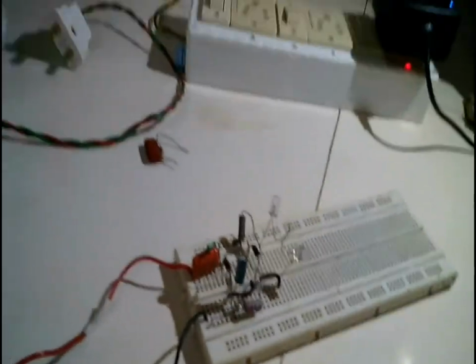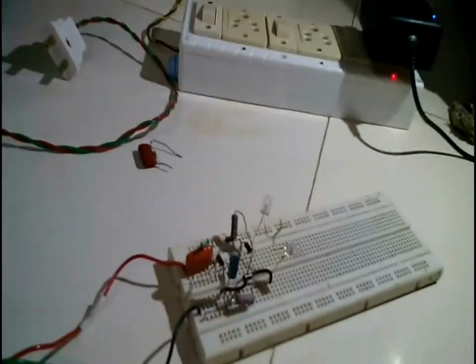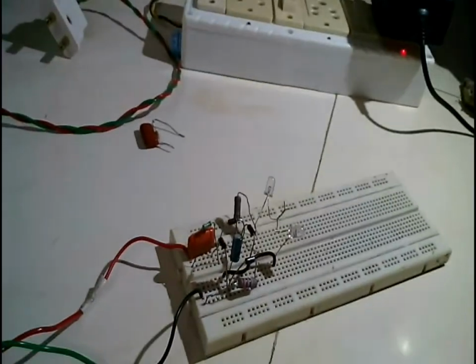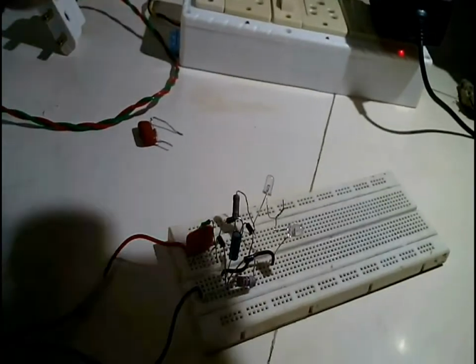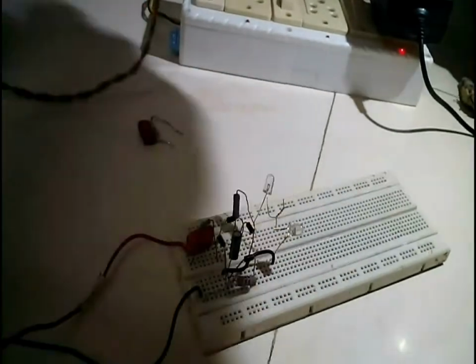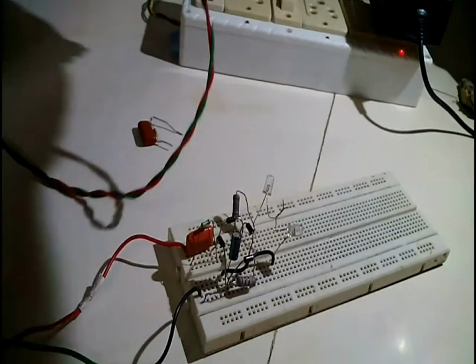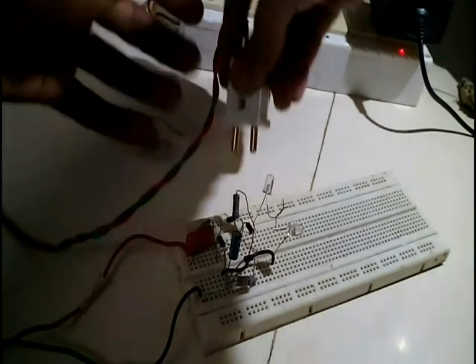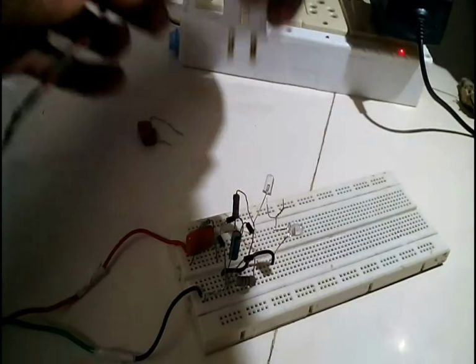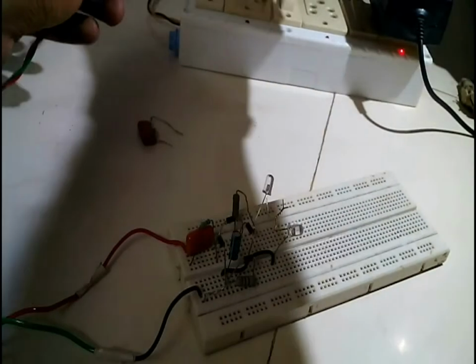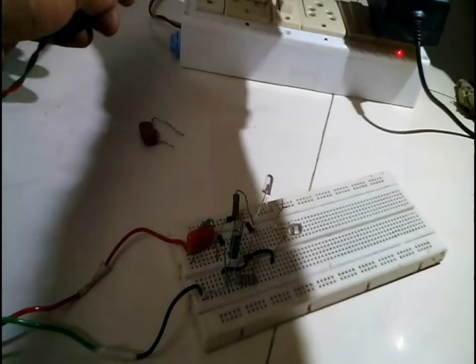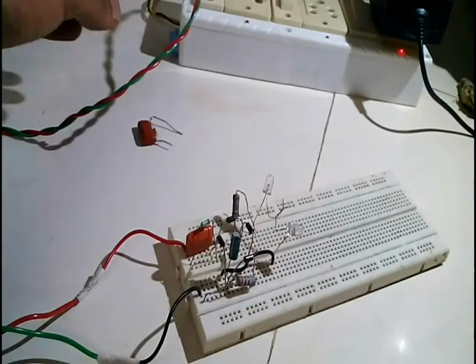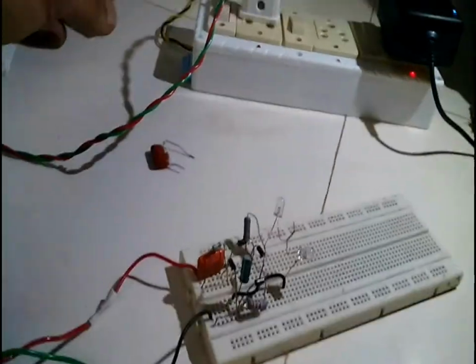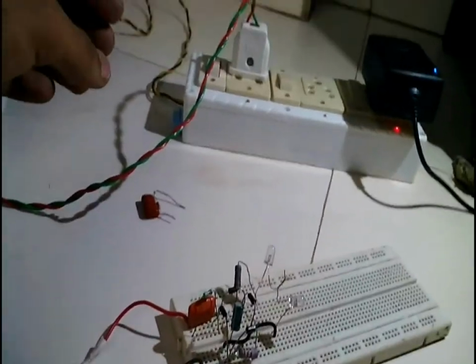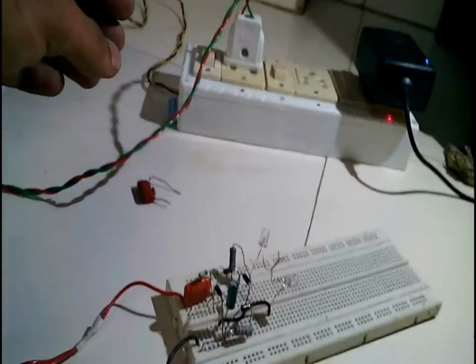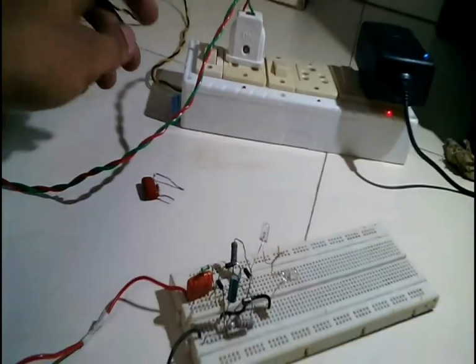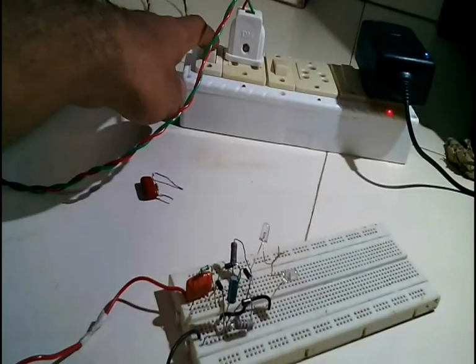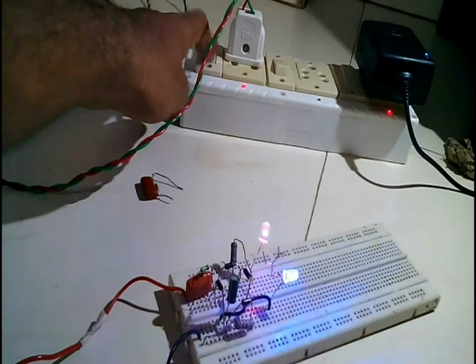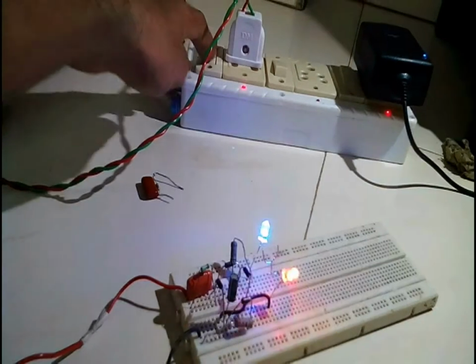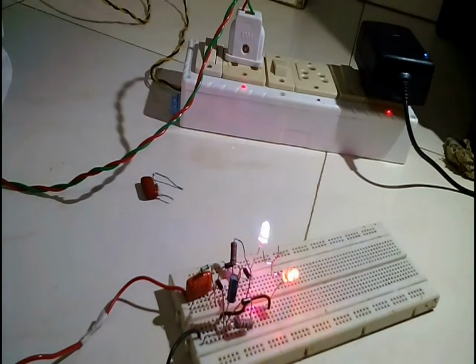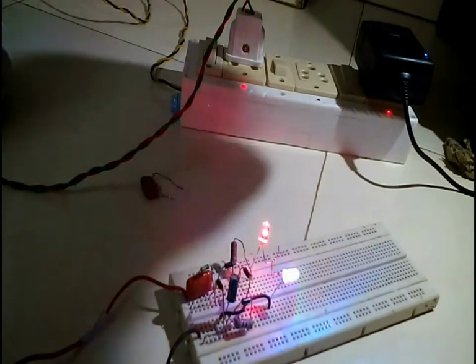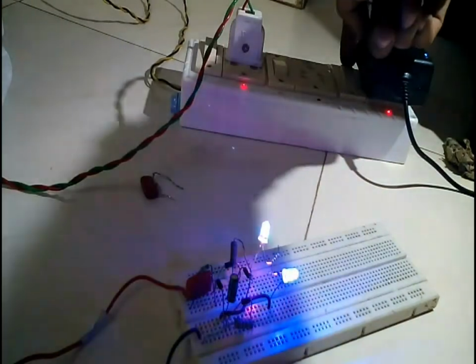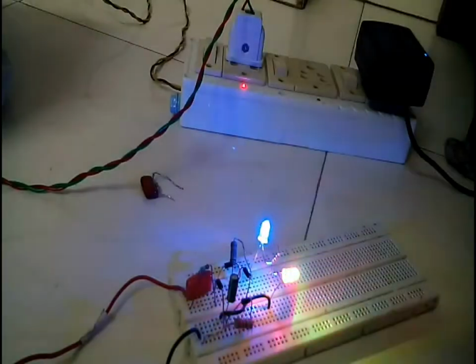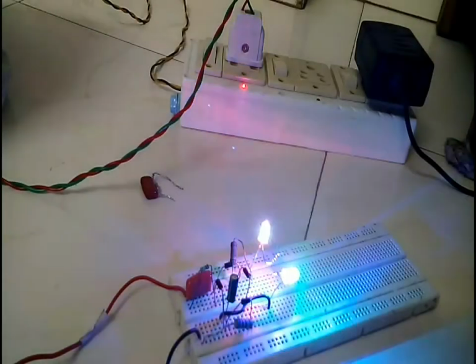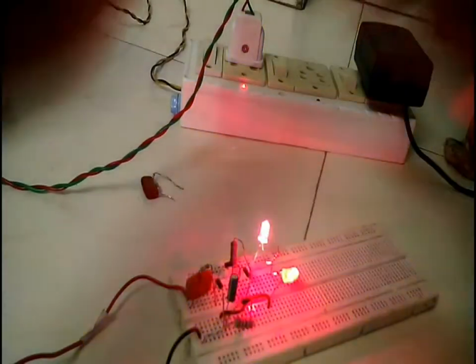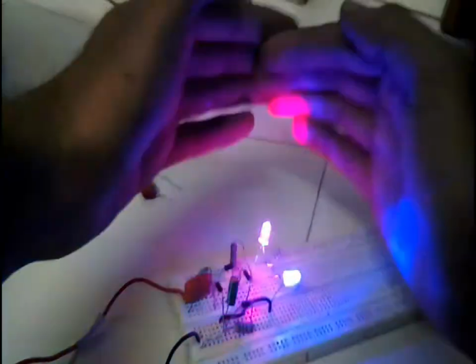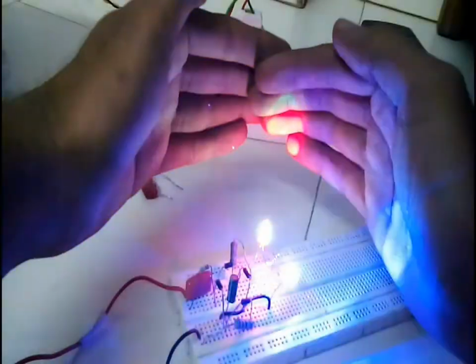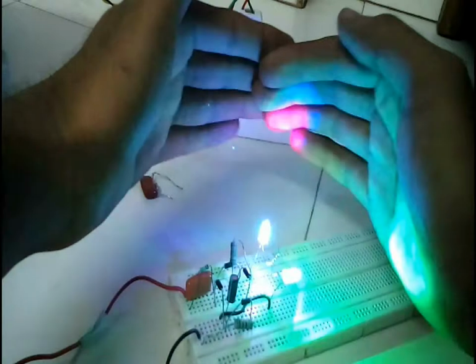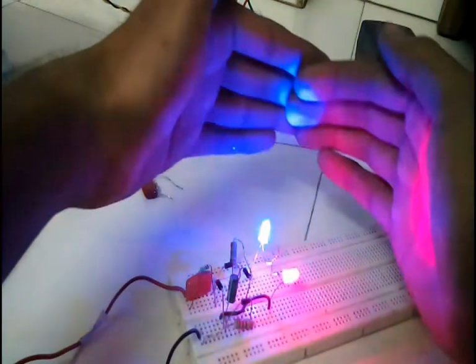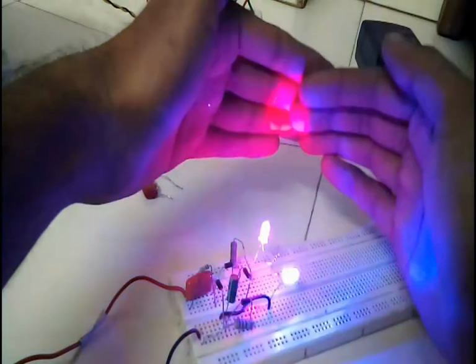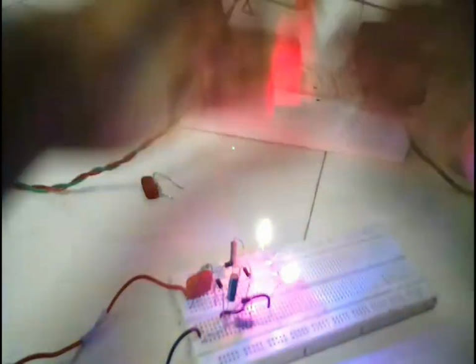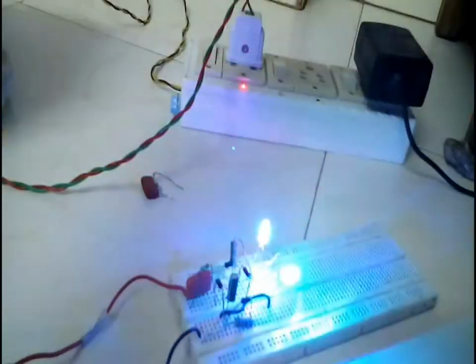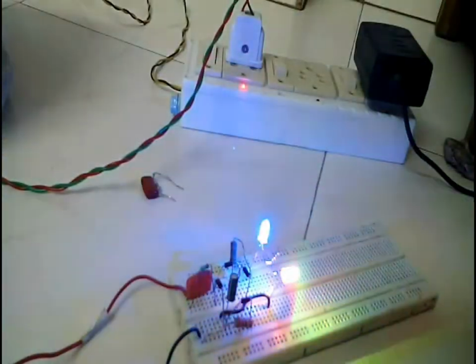Now I will switch on the circuit and show you. As you can see I have replaced the old blinking-type LEDs — the red-blue blinking type — with multicolored LEDs because I felt that multicolored LEDs would be more beautiful.